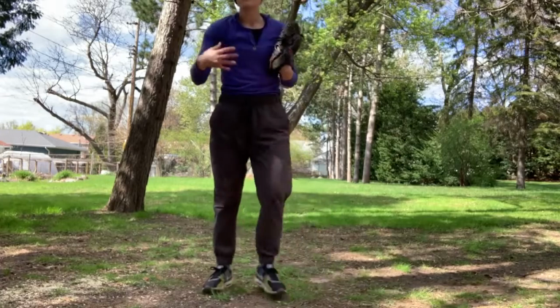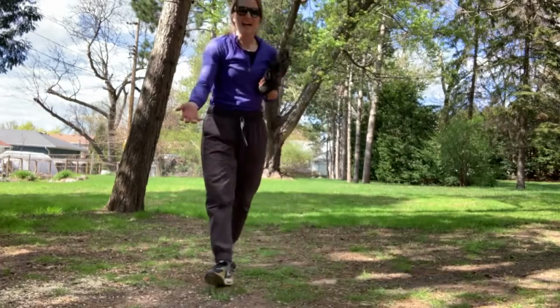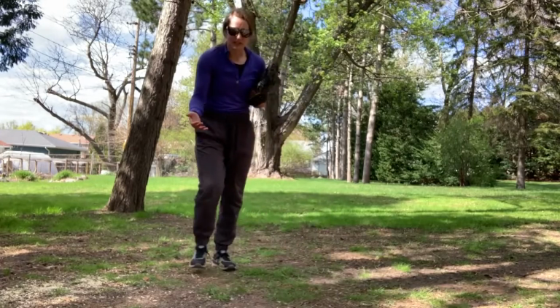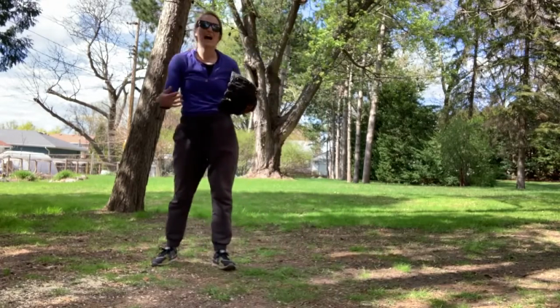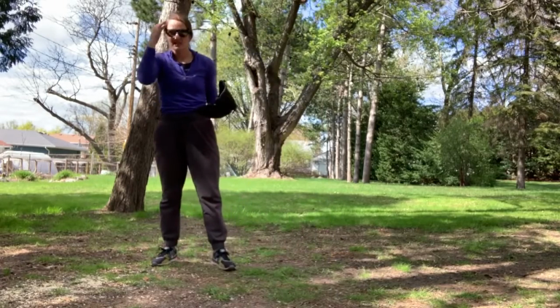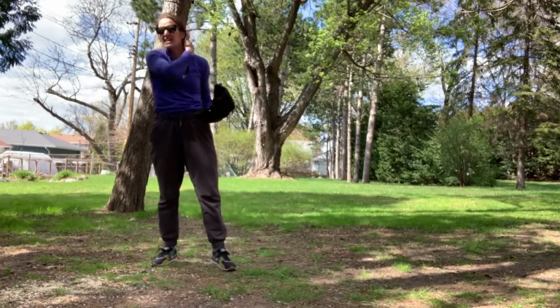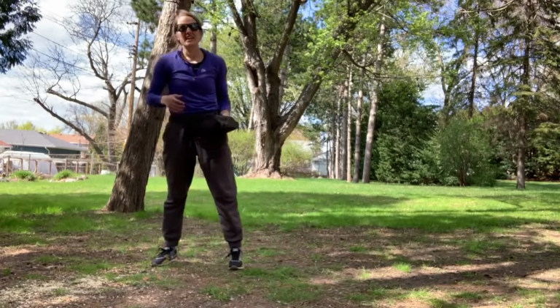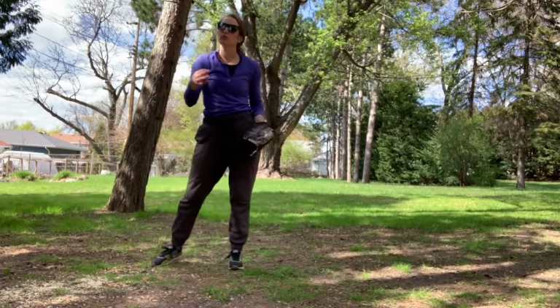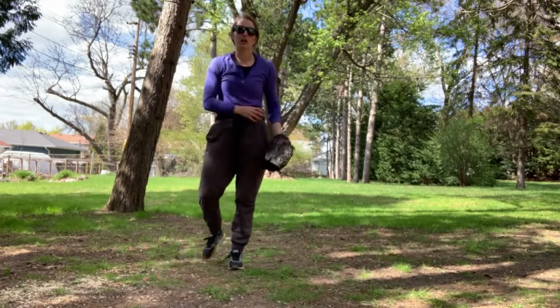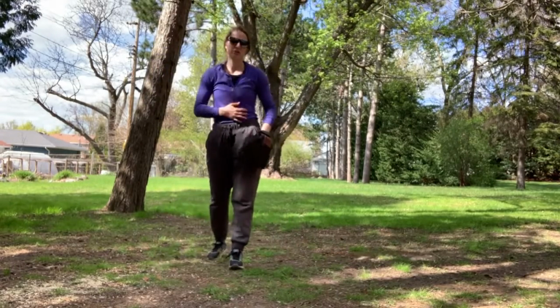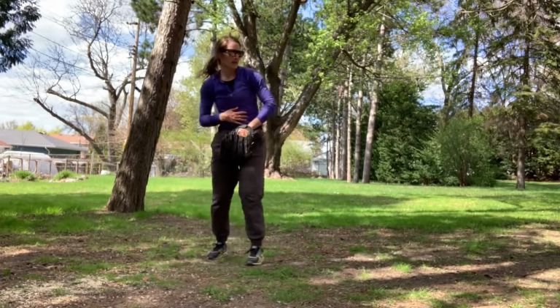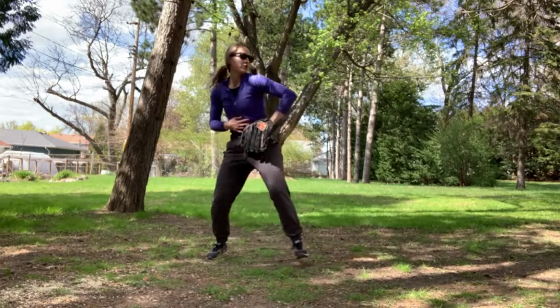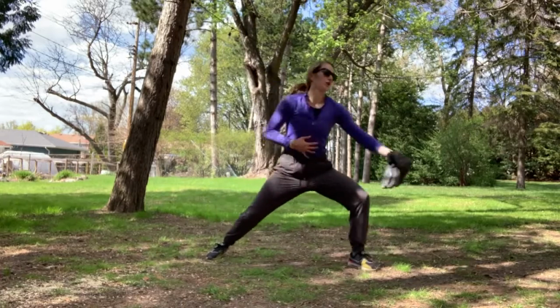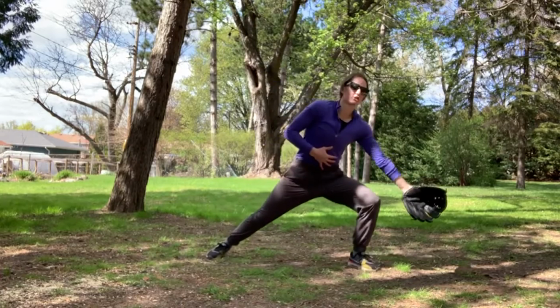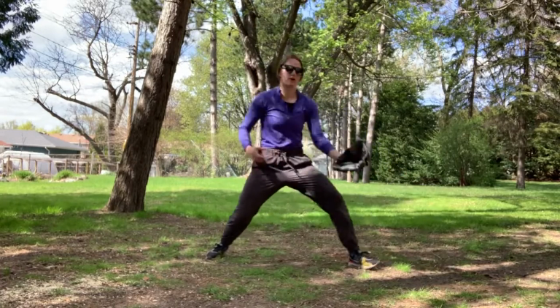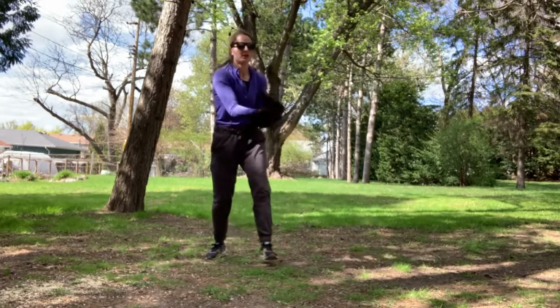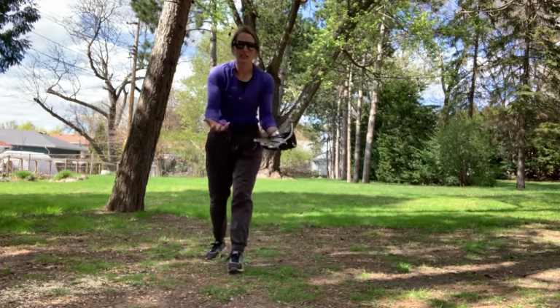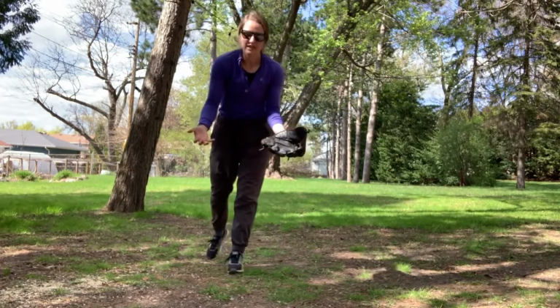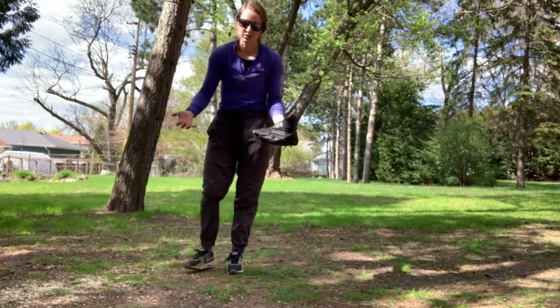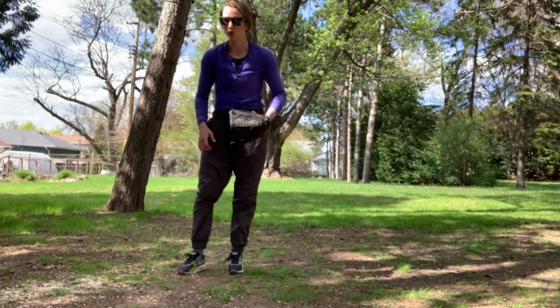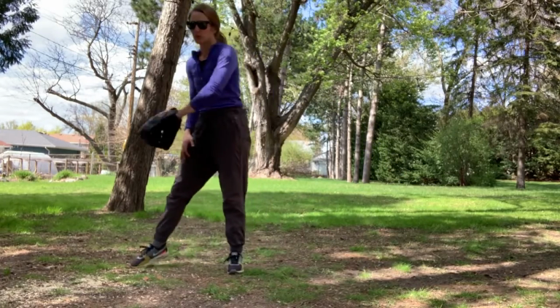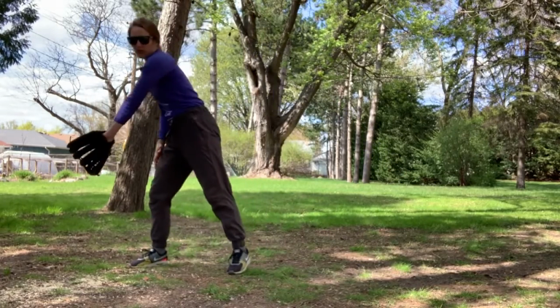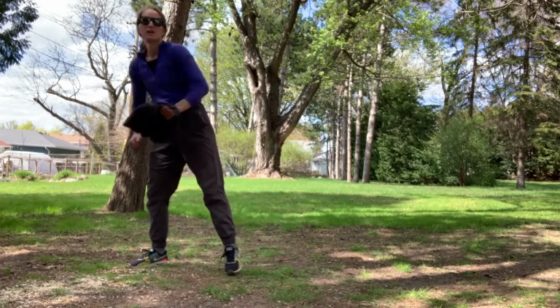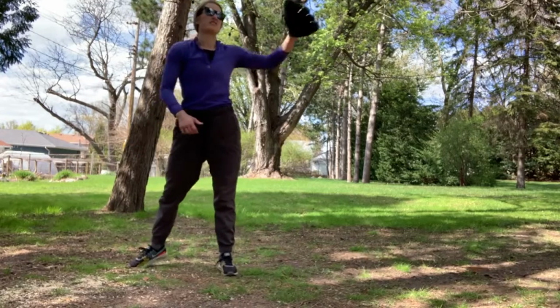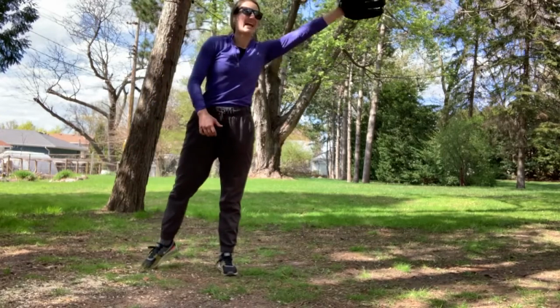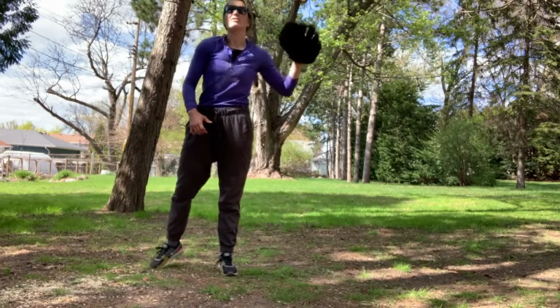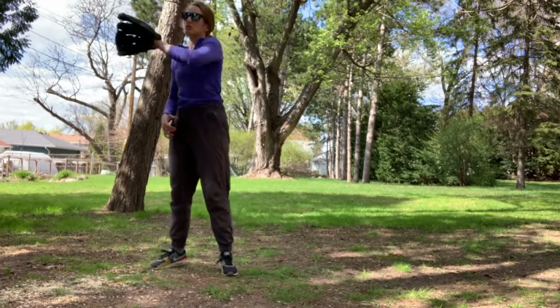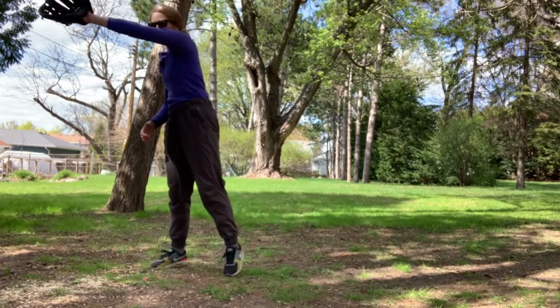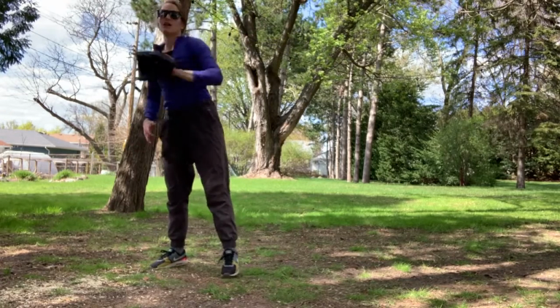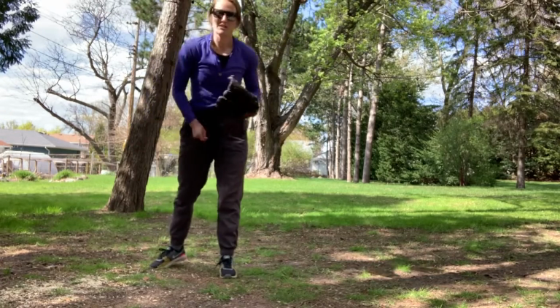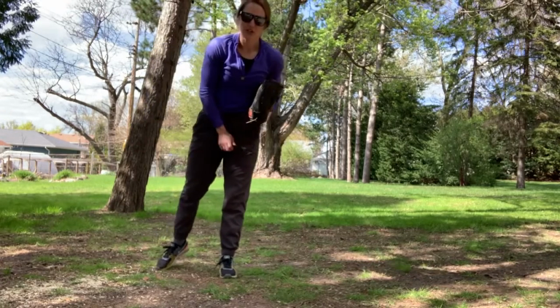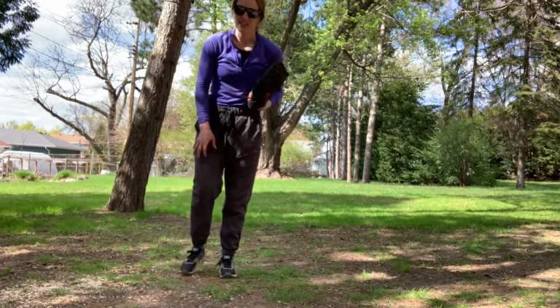If they hit a really hard grounder that you can just reach for, you're going to get that in your glove like you normally would. And if it's a line drive that you can reach, obviously reach out and get that.